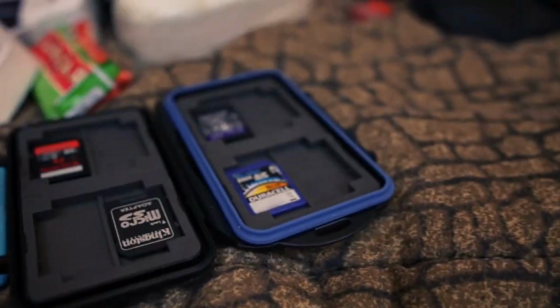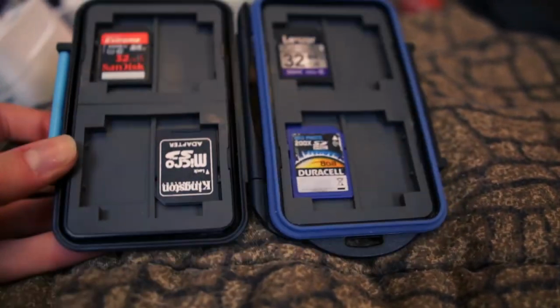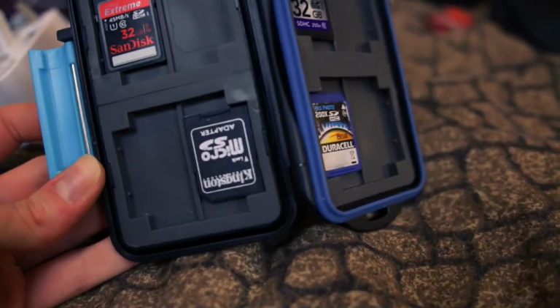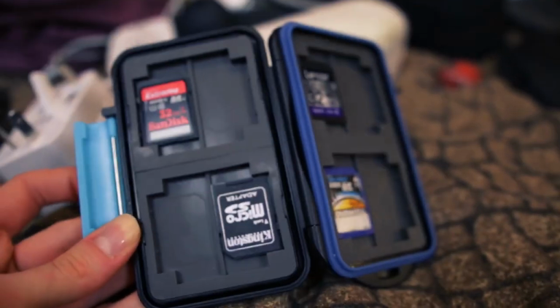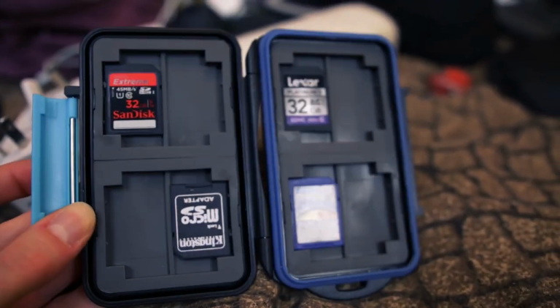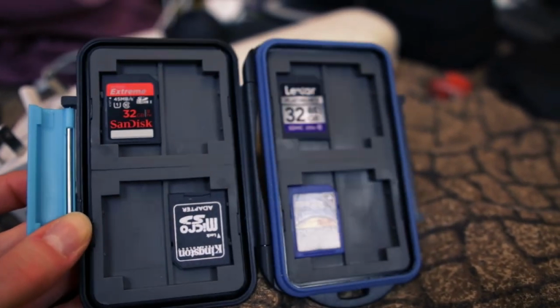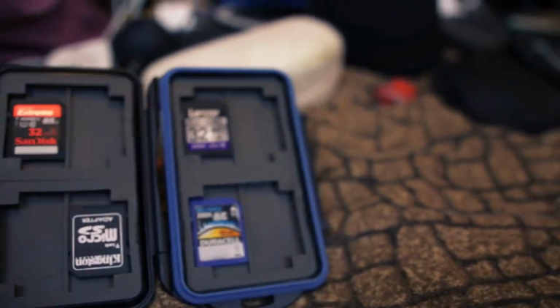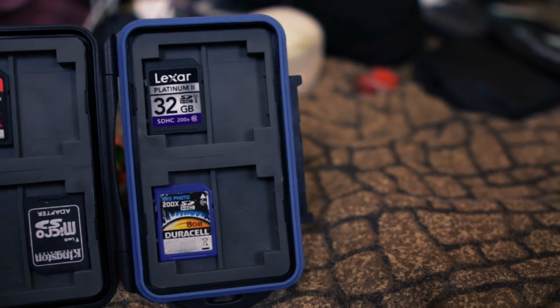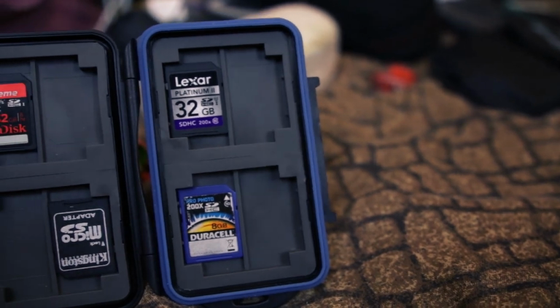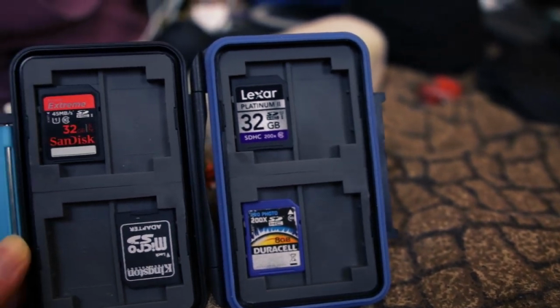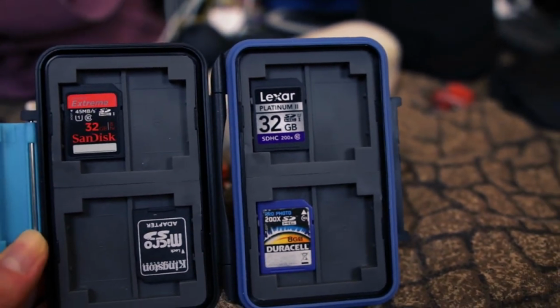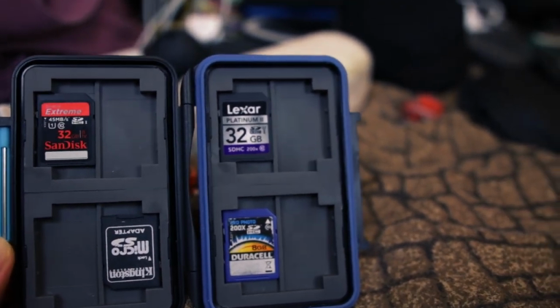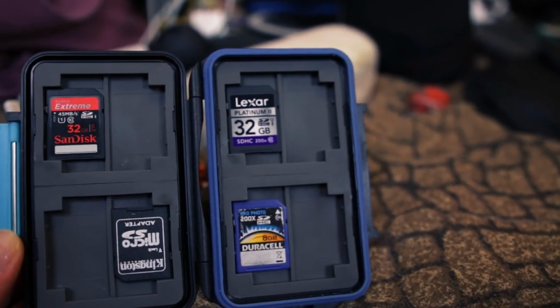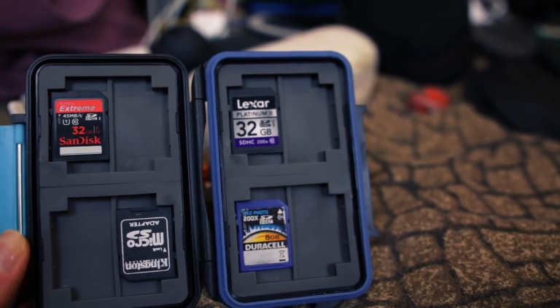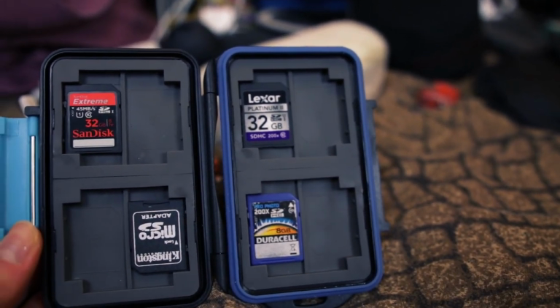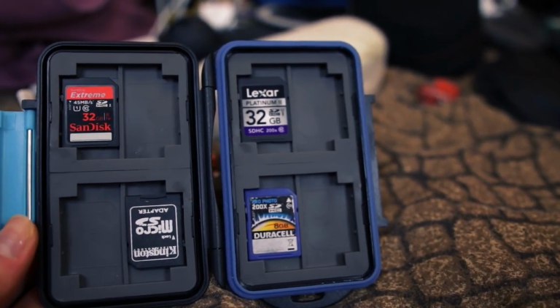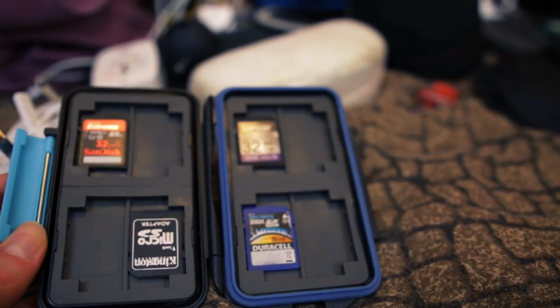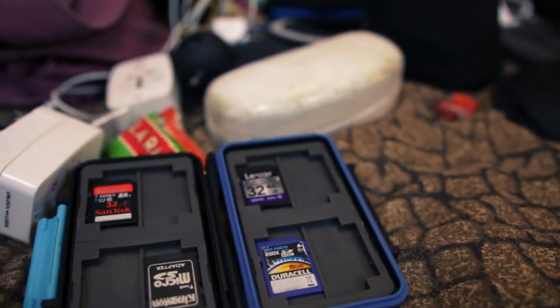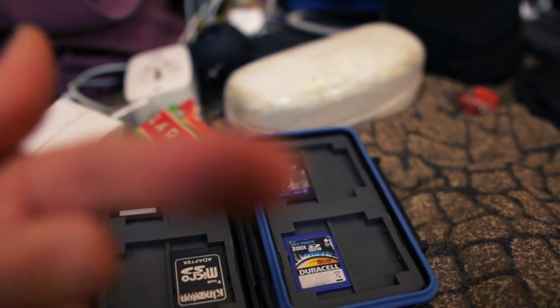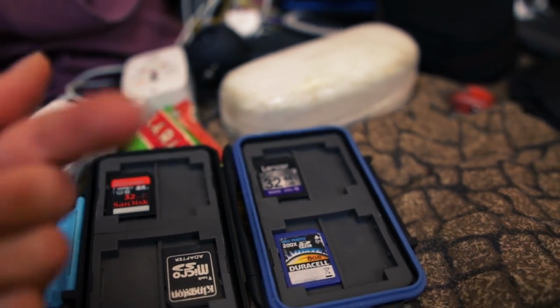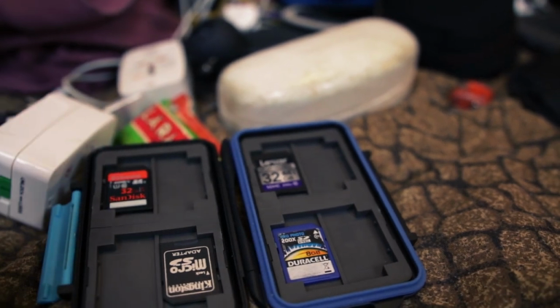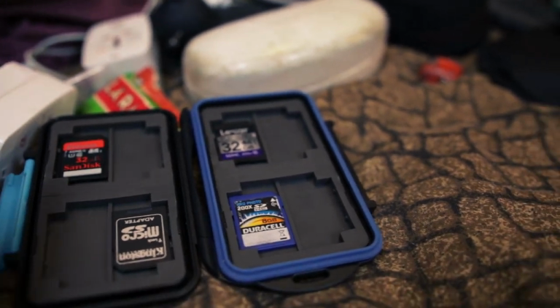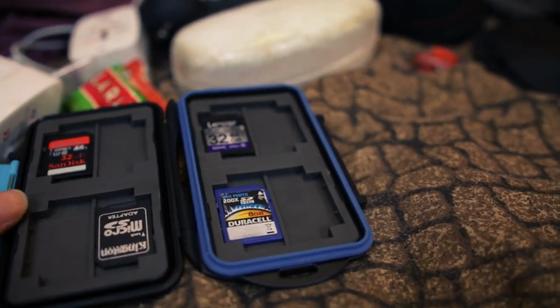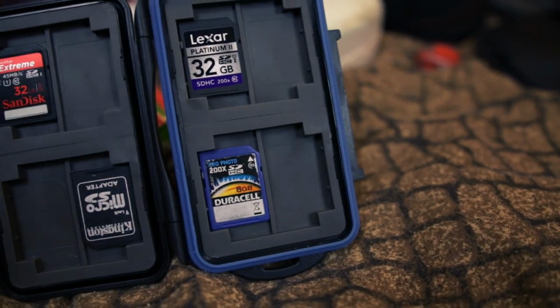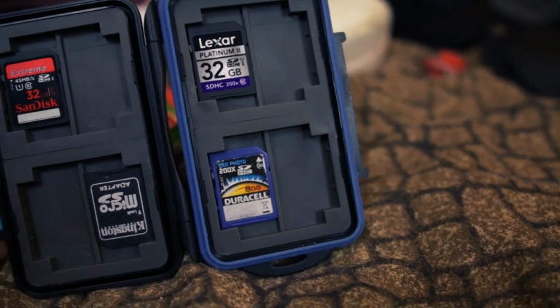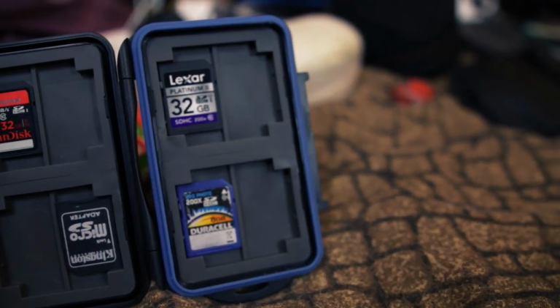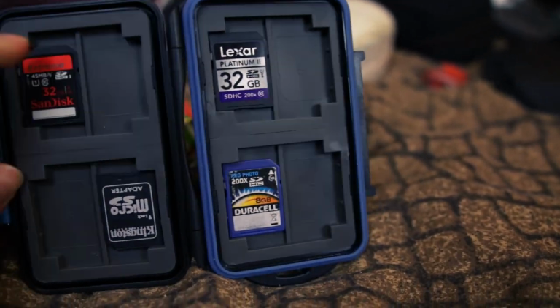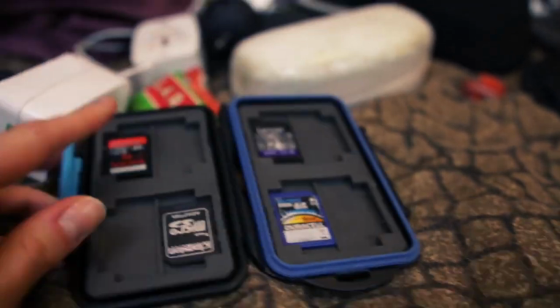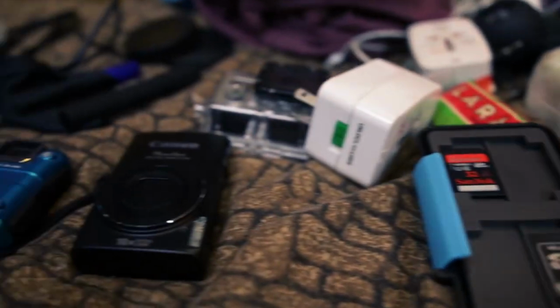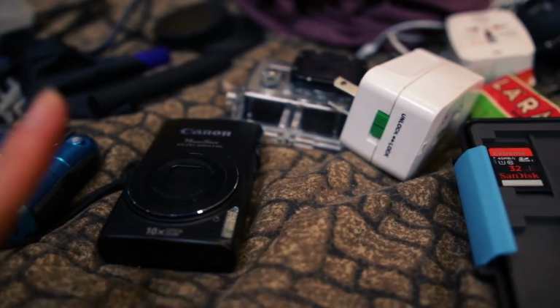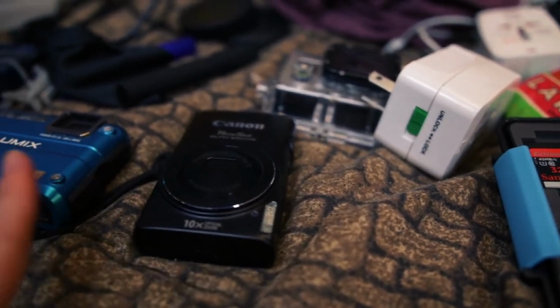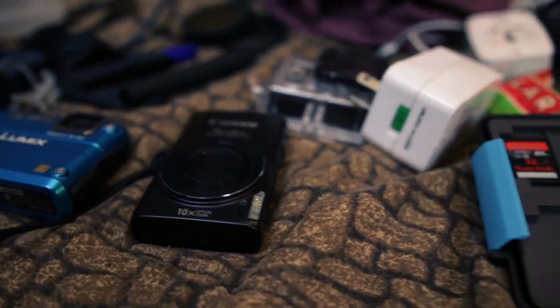These are all my SD cards that I'm taking with me, aside from the one that's currently in this camera, which is also a 32. And these will be going in these two cameras there, plus I already have a card that's a 32 as well in my GoPro.